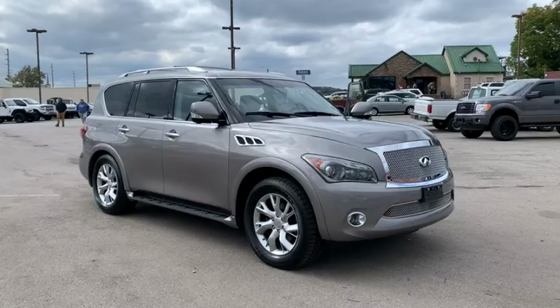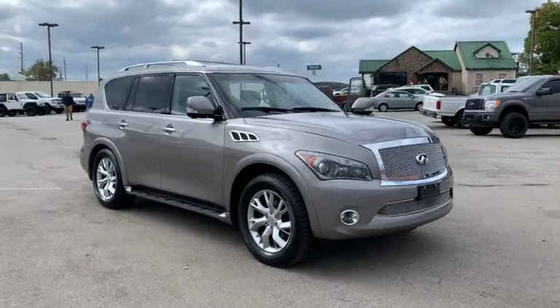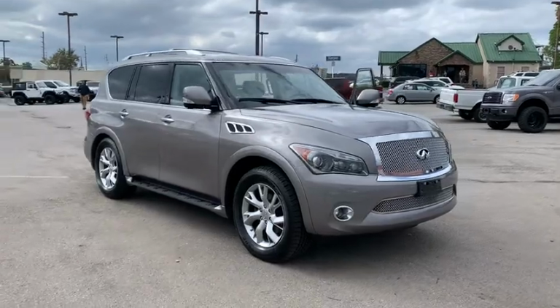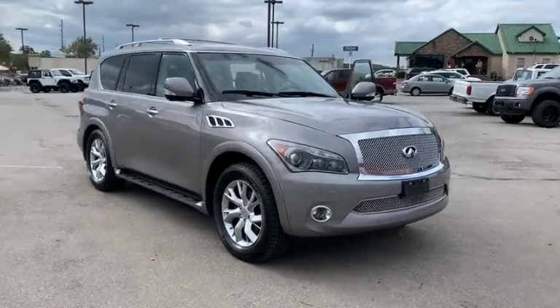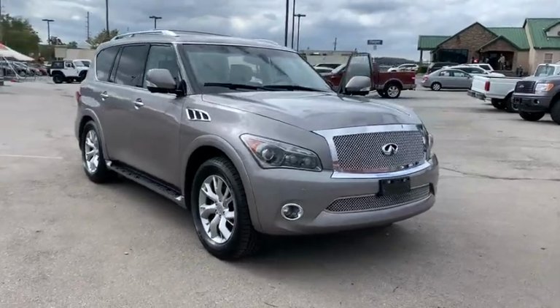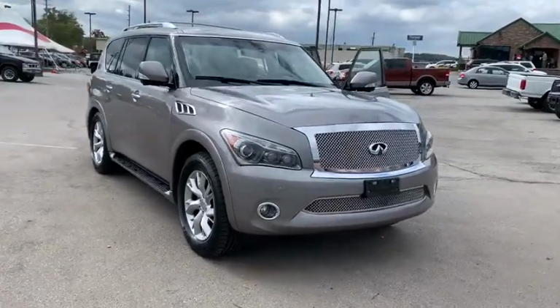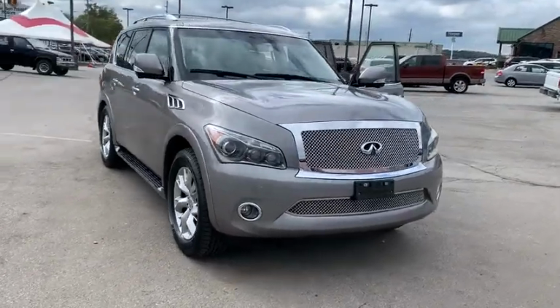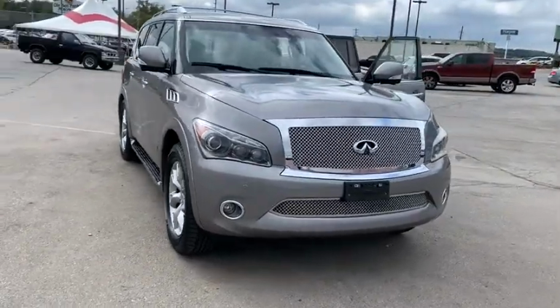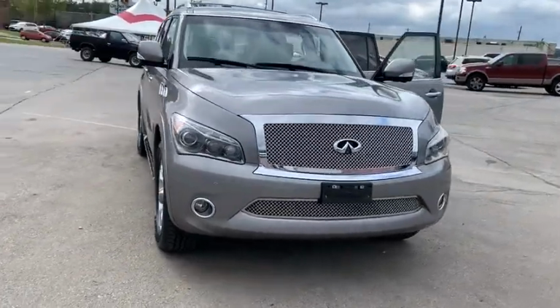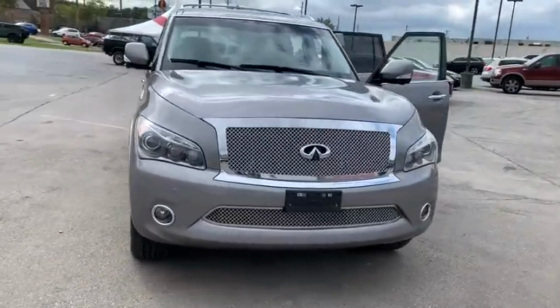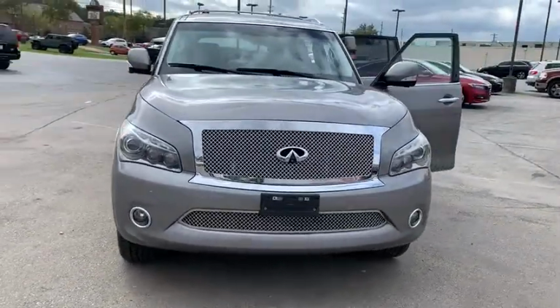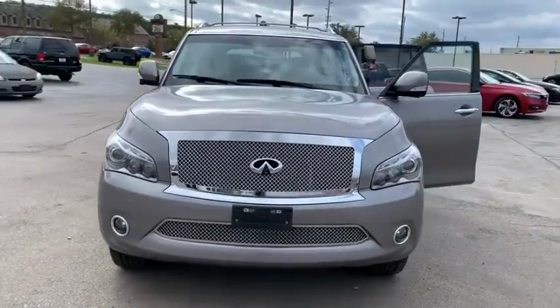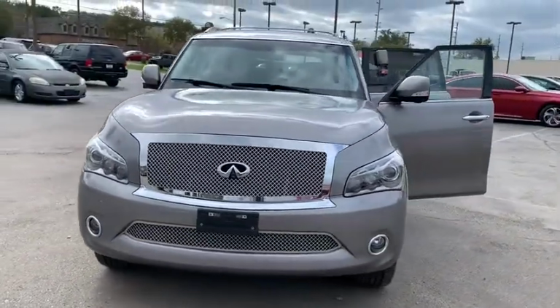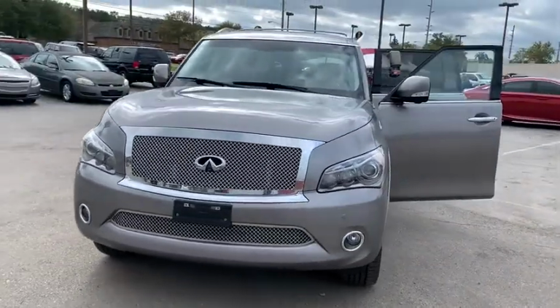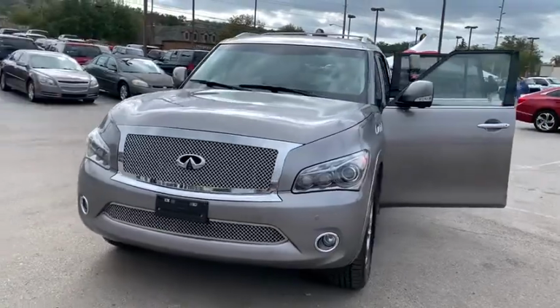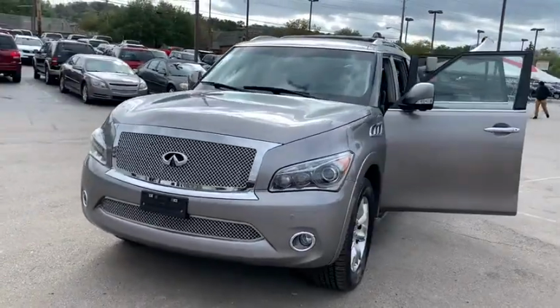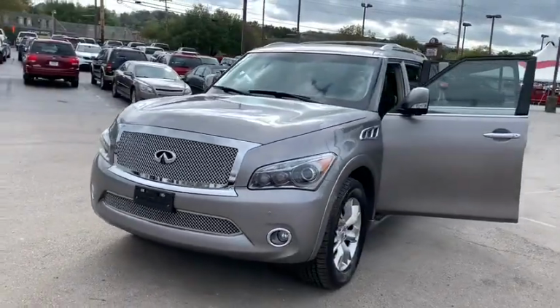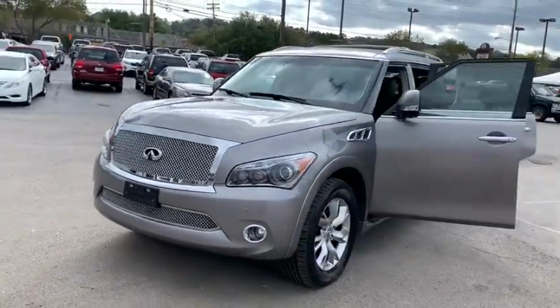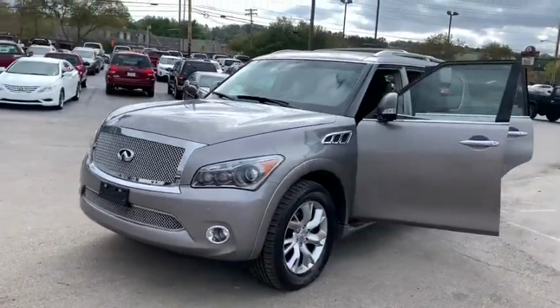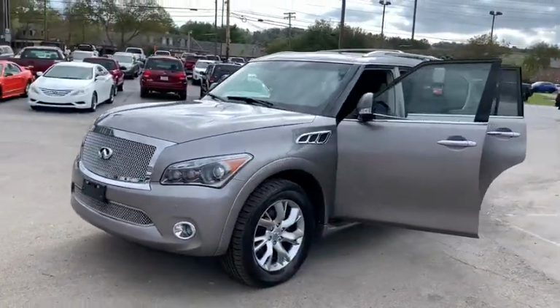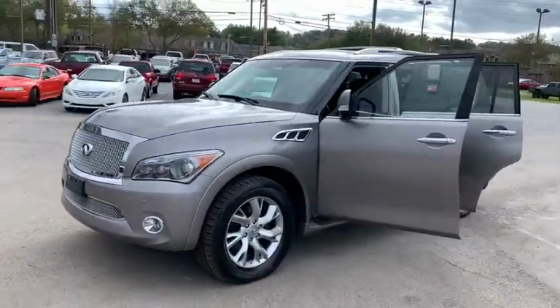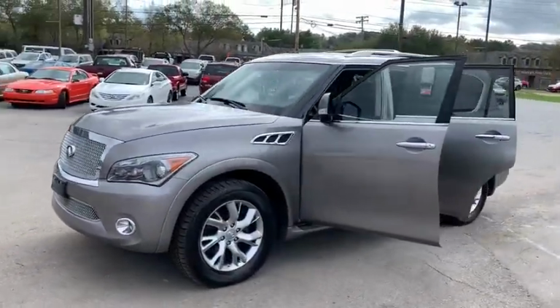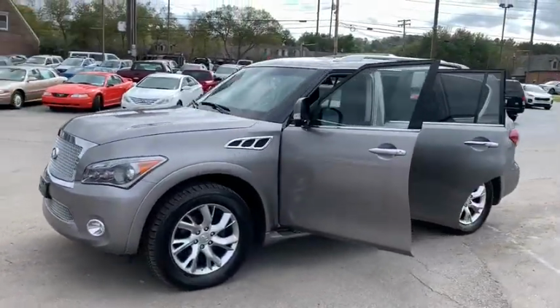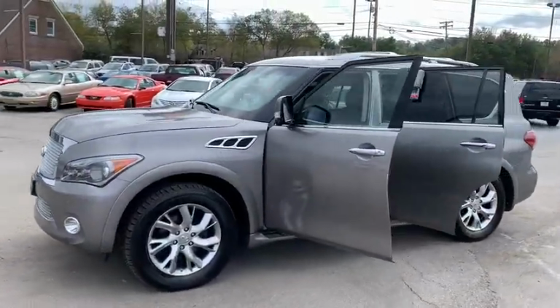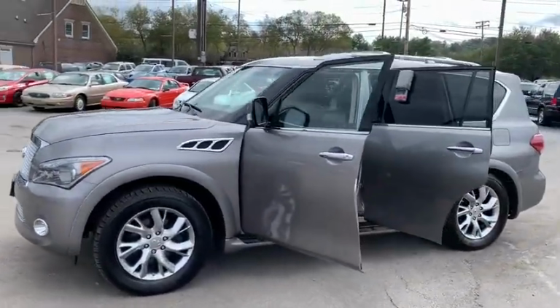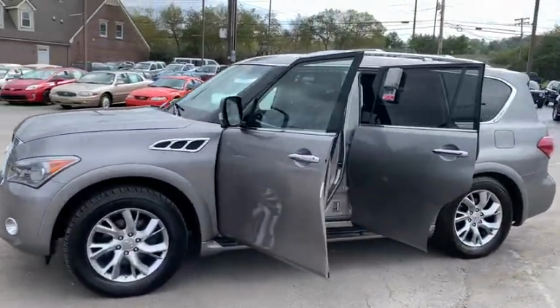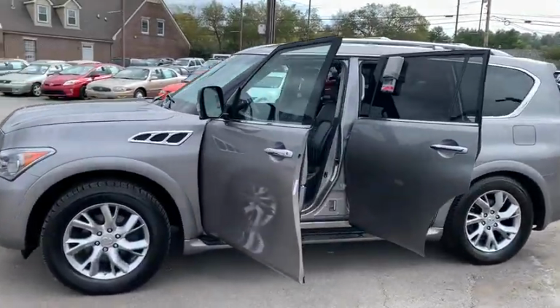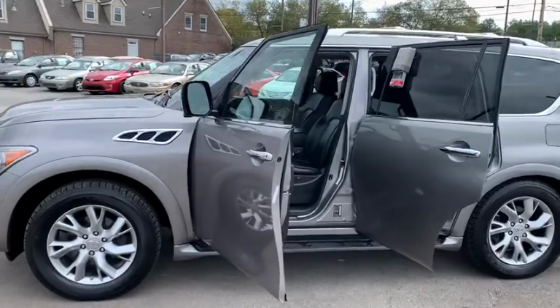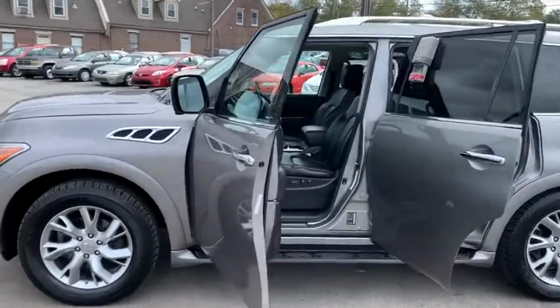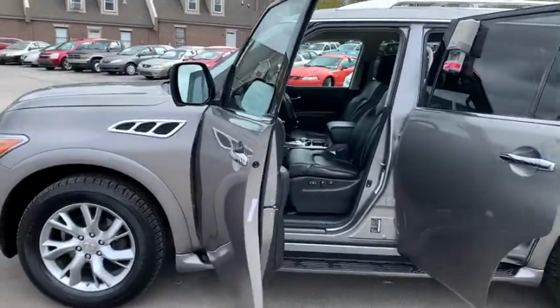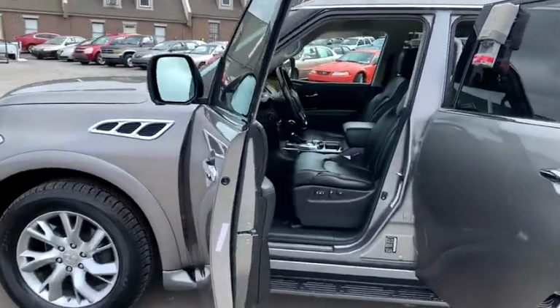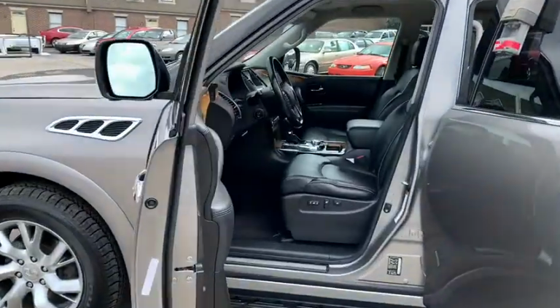Stop by and take a look at the 2012 Infiniti QX56, a uniquely personal expression of style — jealousy comes standard. This vehicle has less than 90,000 miles.